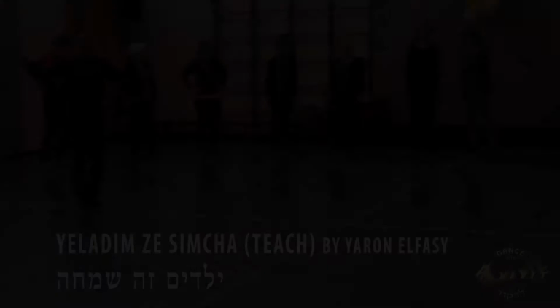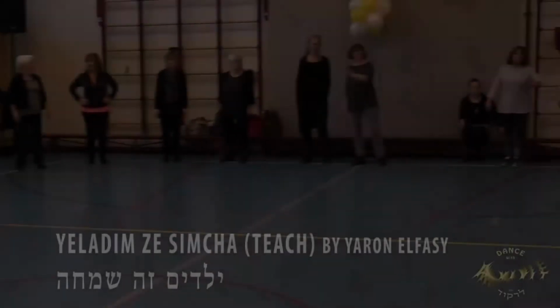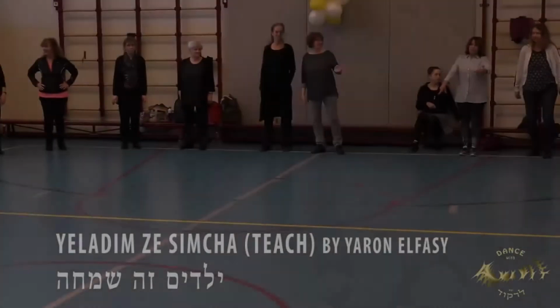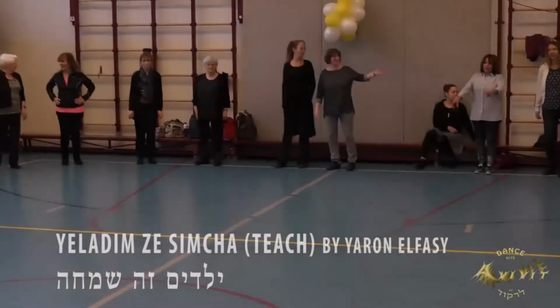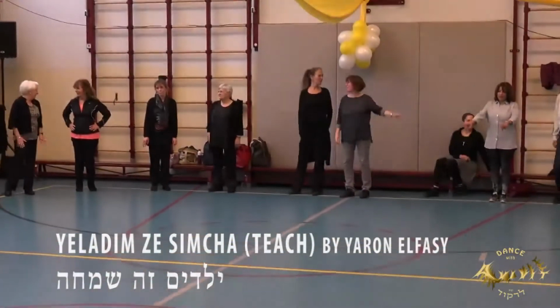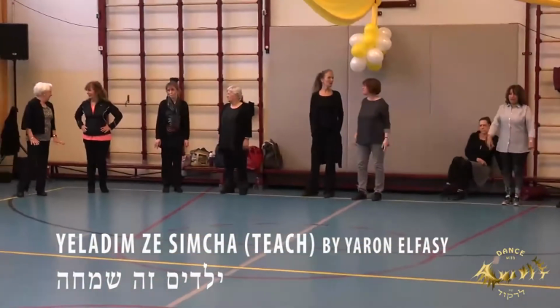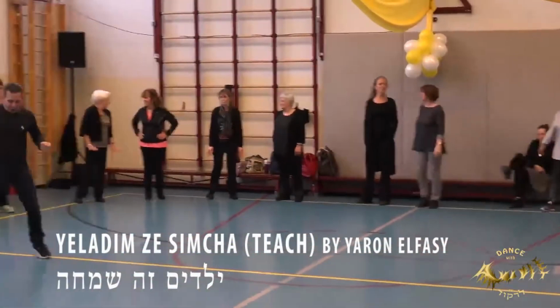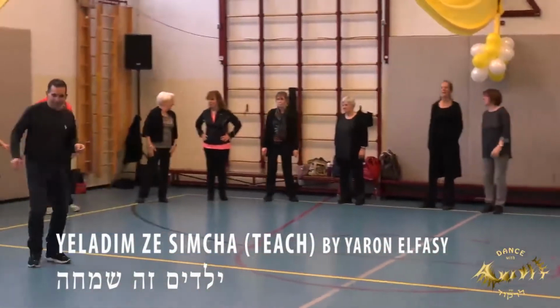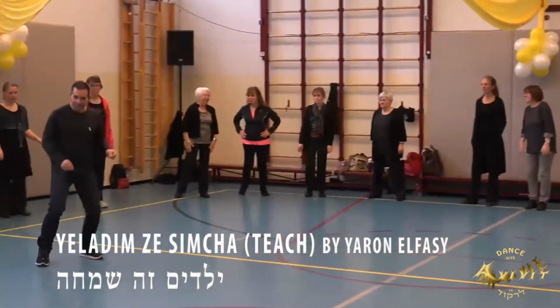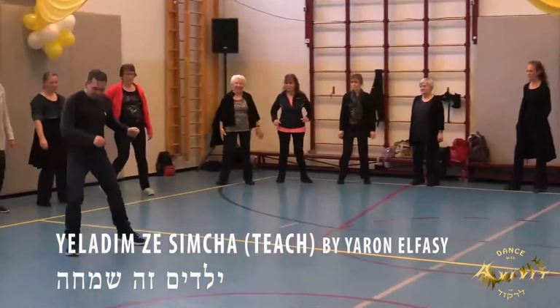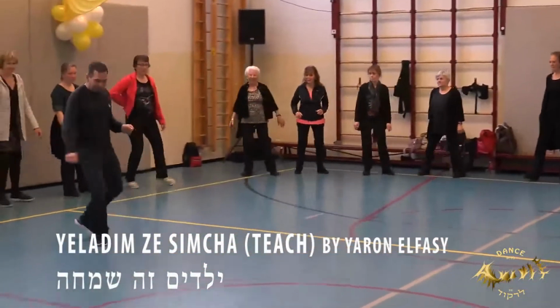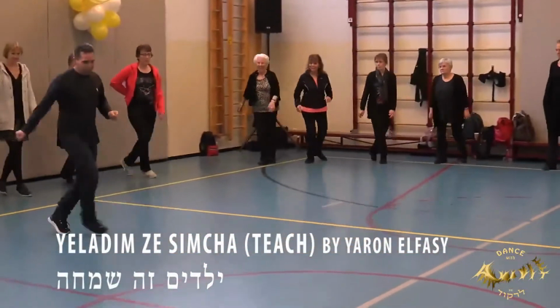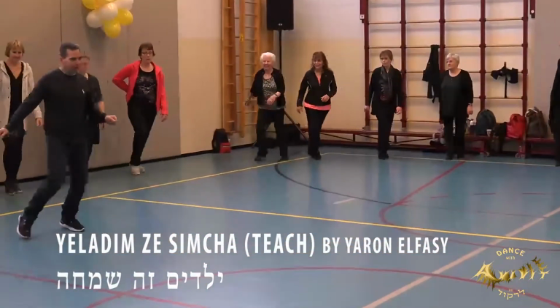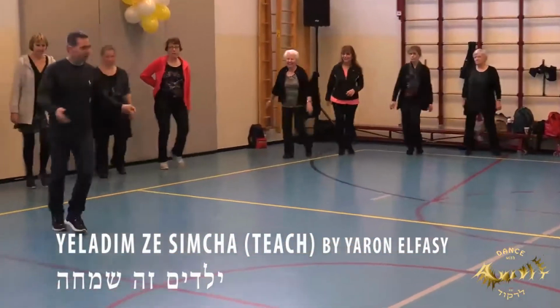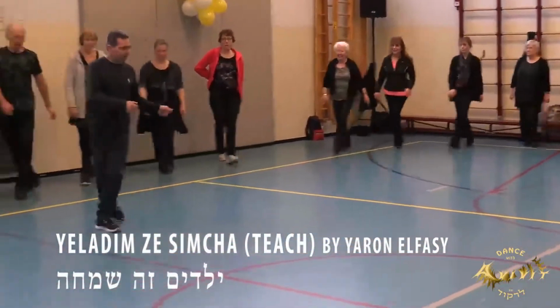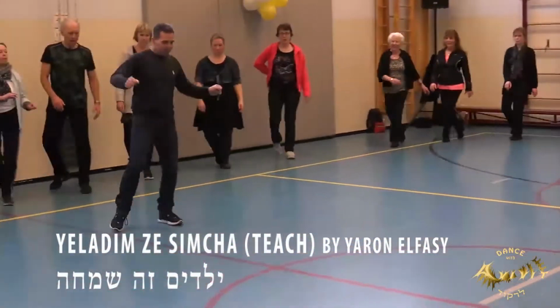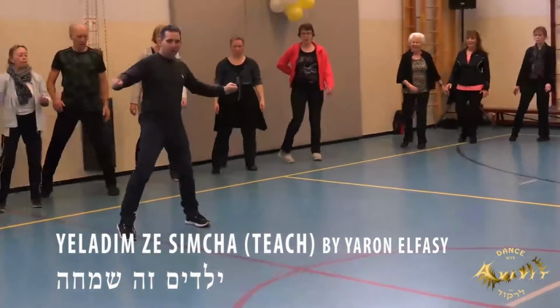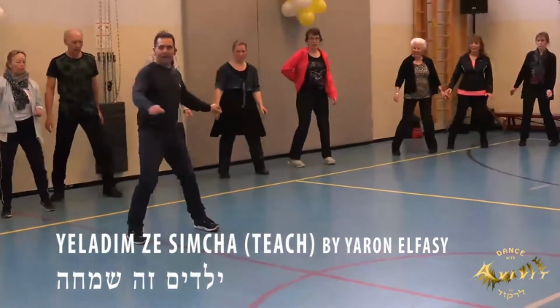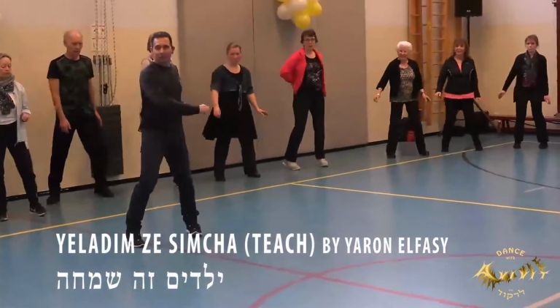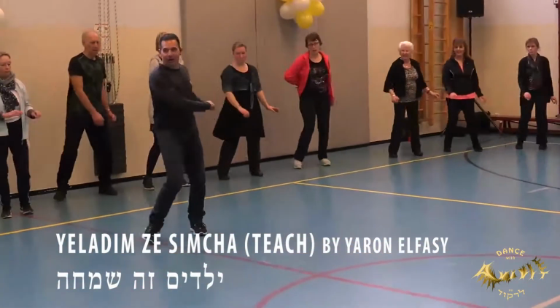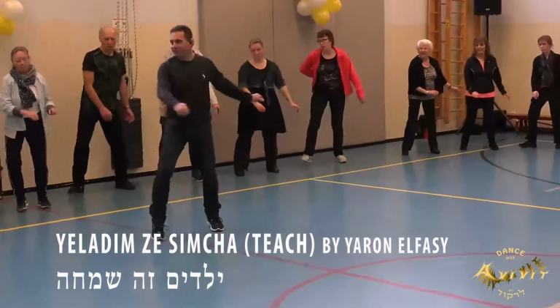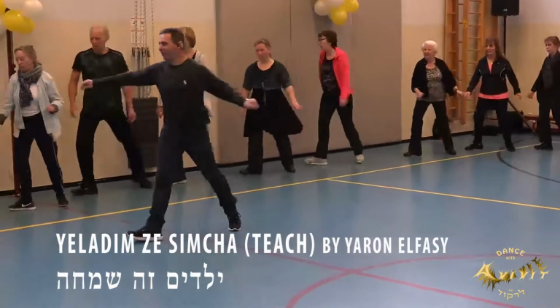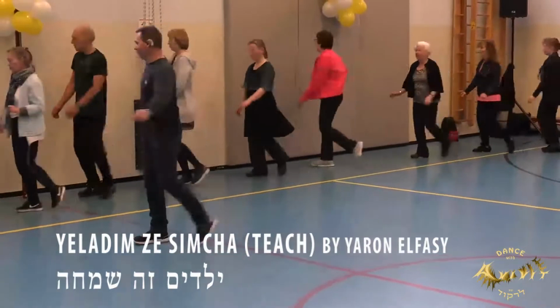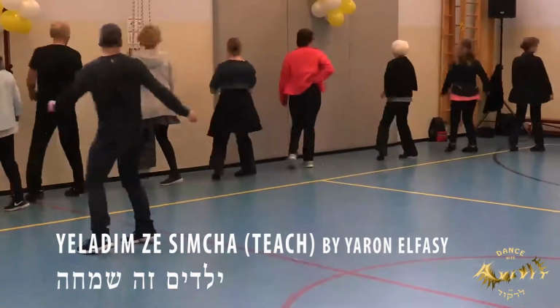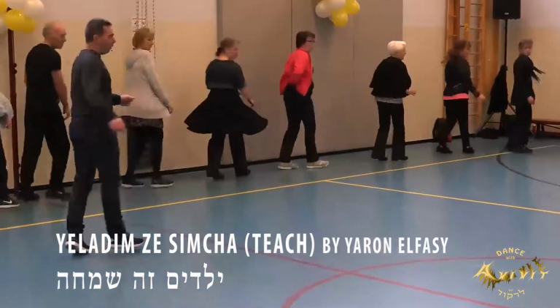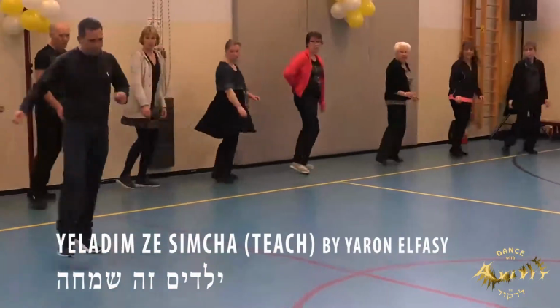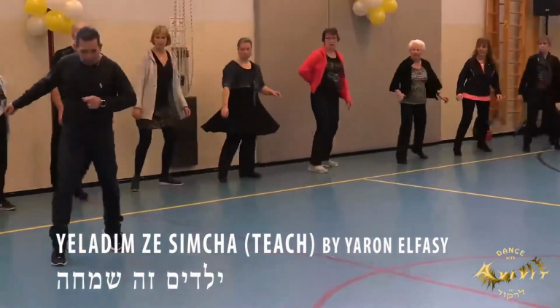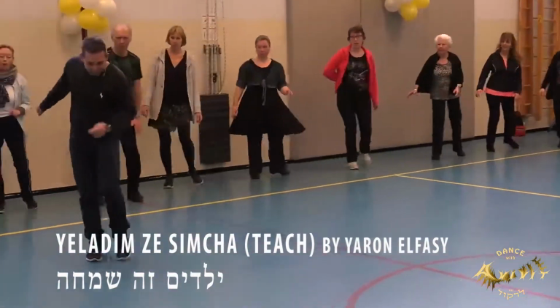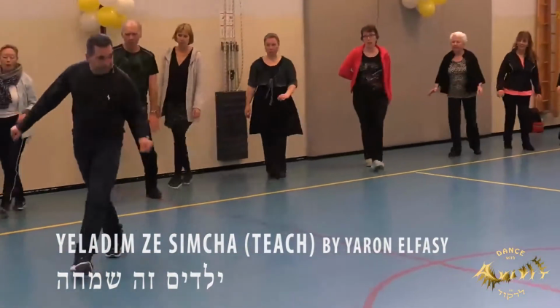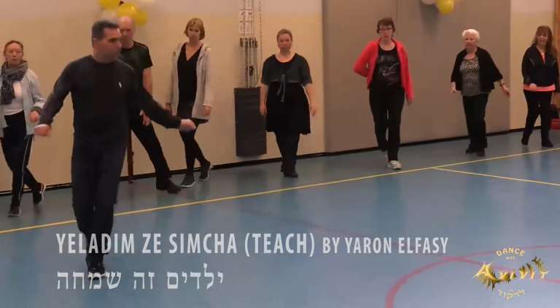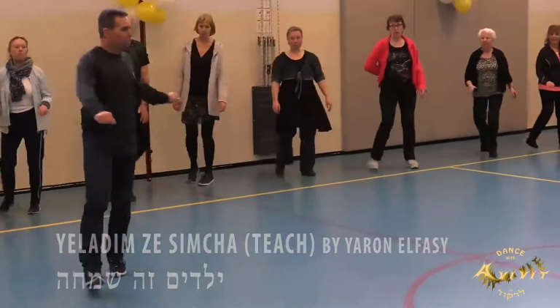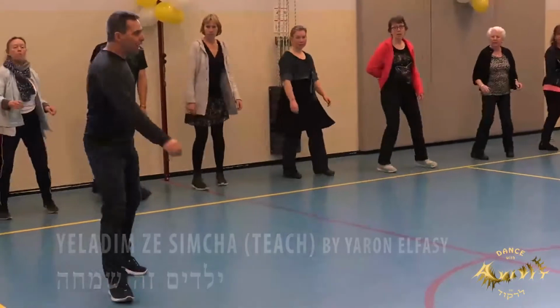Three foot right, one, and two, swing, swing, turn, open cross, cha-chan.